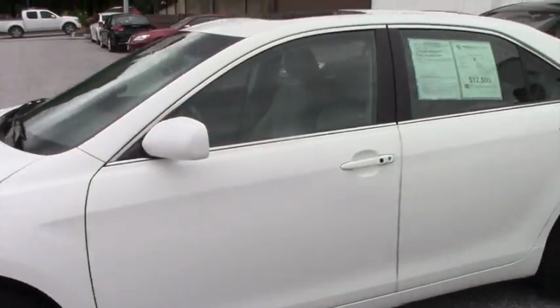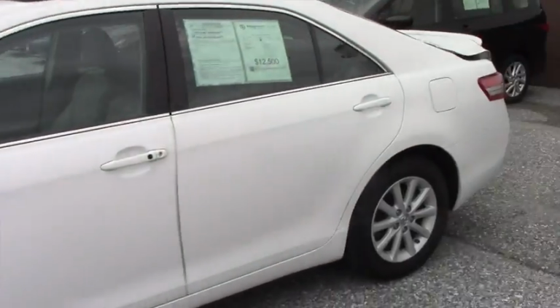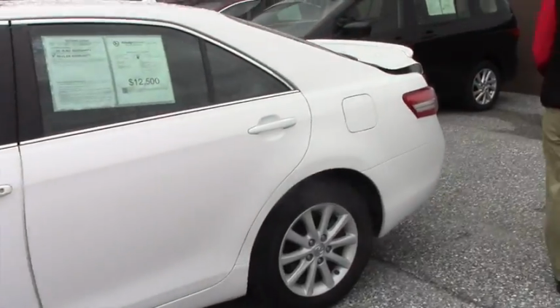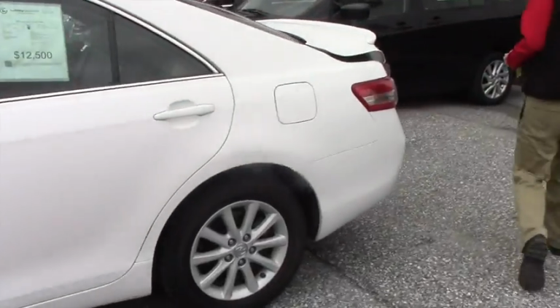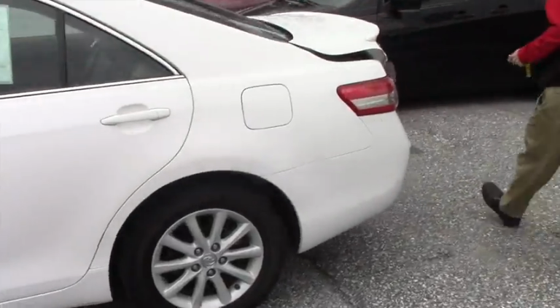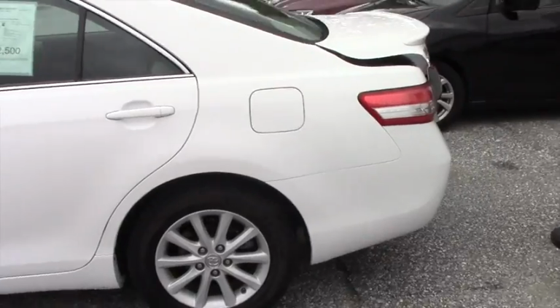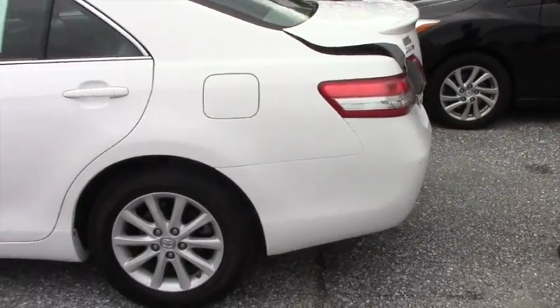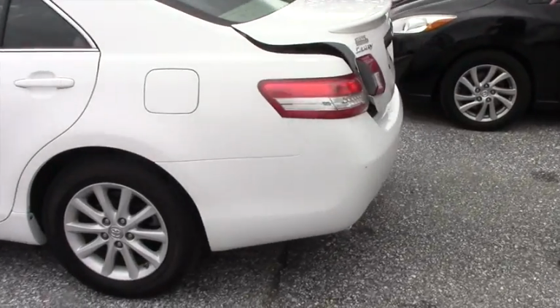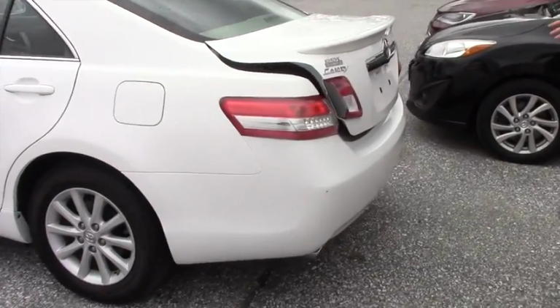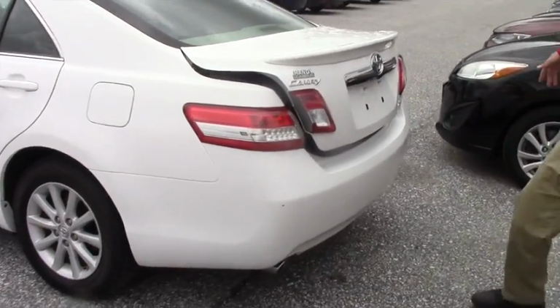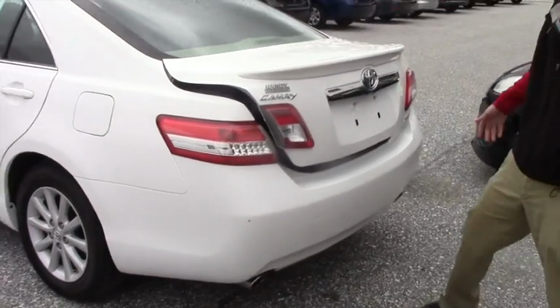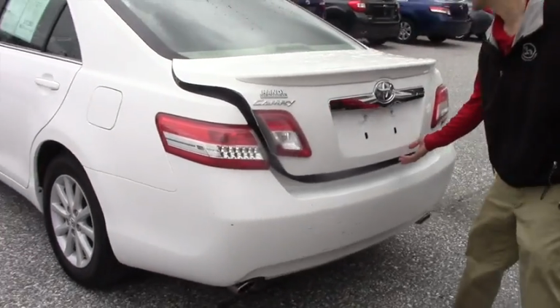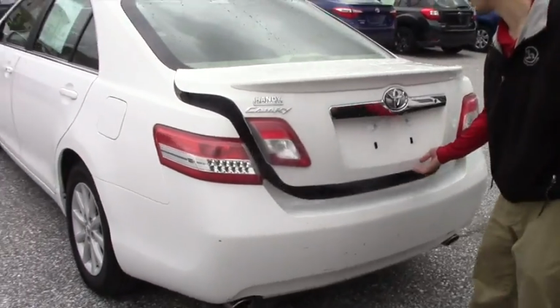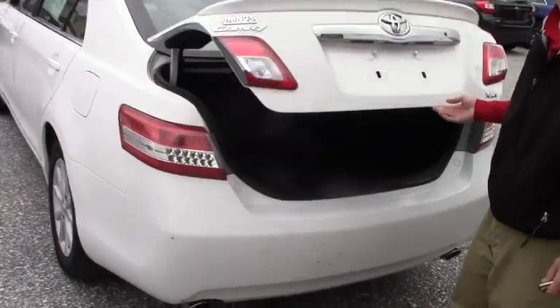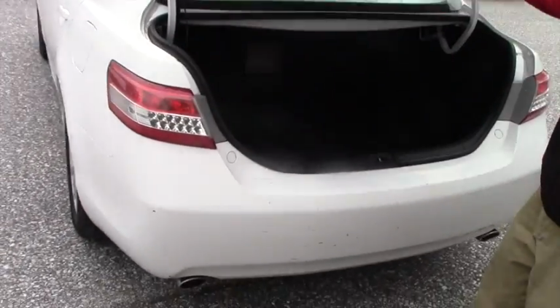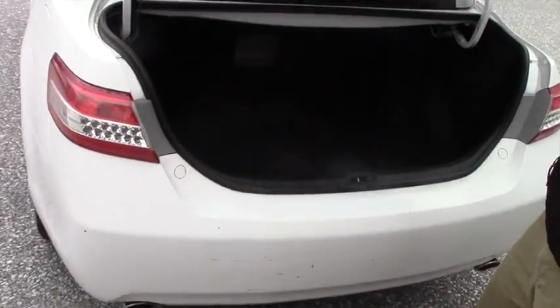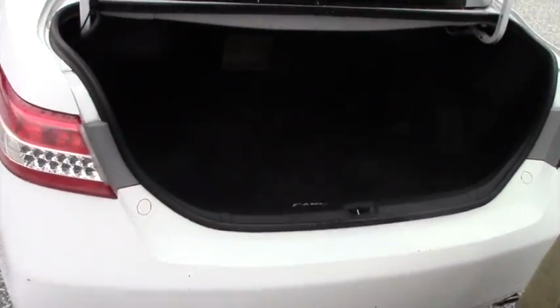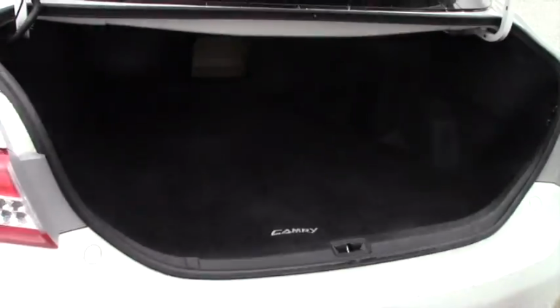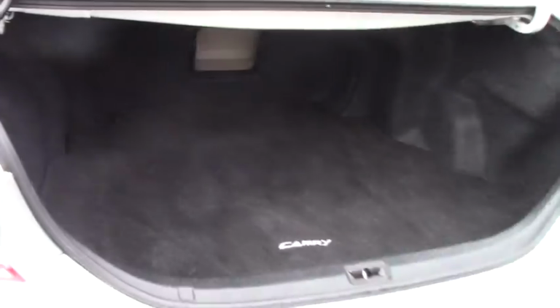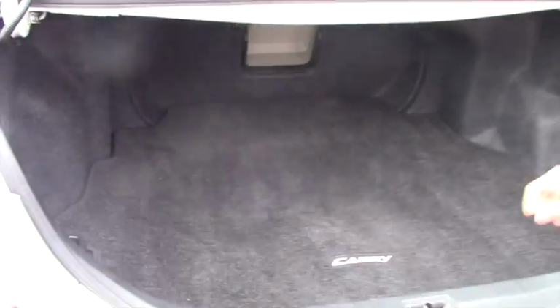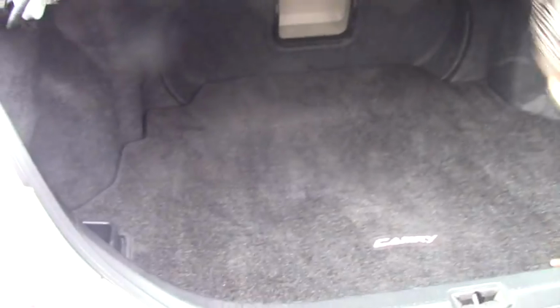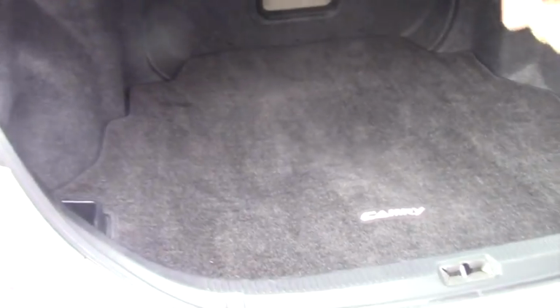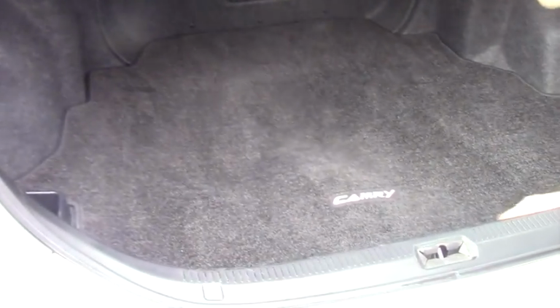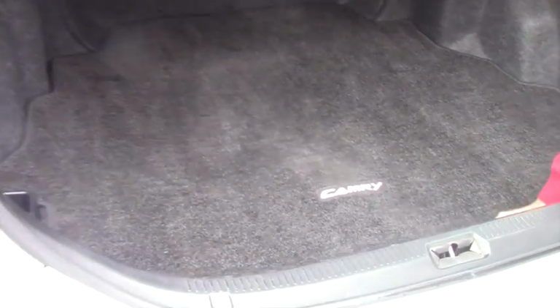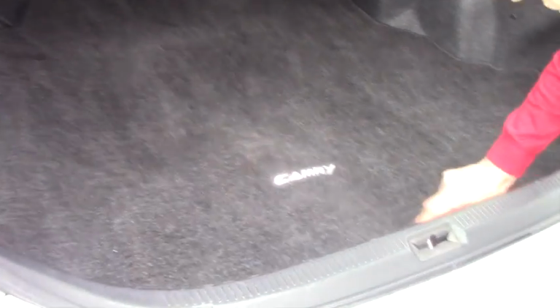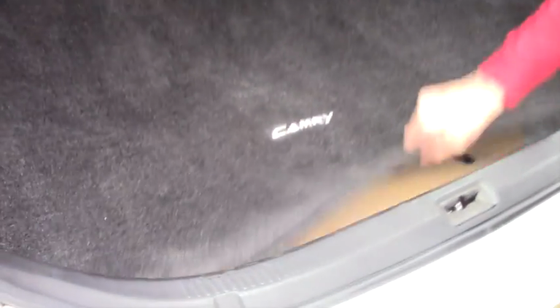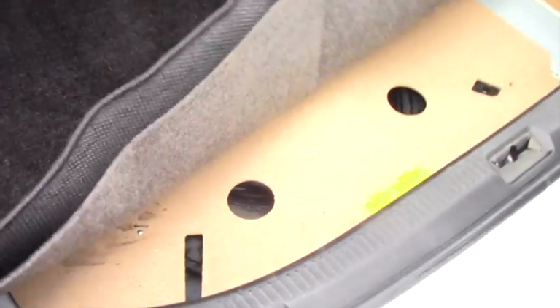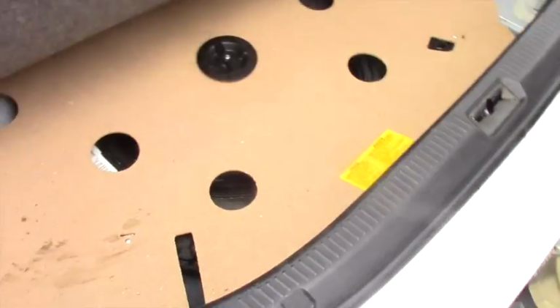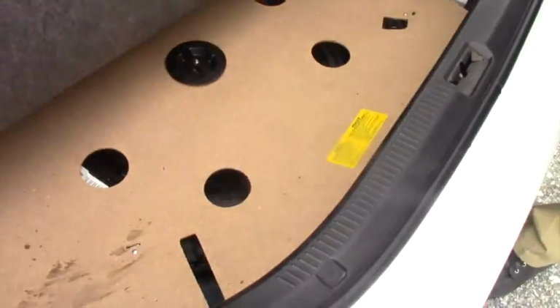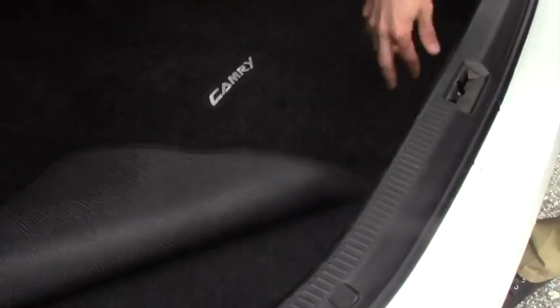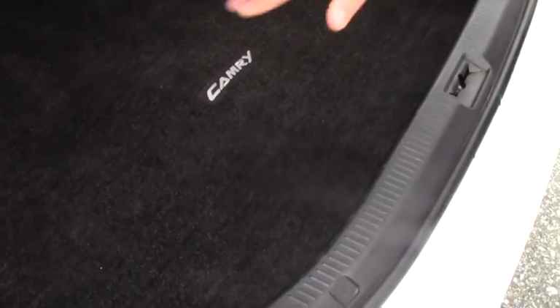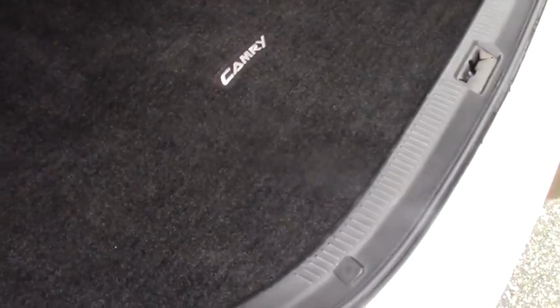Coming around to the back — being the Camry, you're going to have more space than the Corolla. Opening up the trunk, you're going to have a lot more space back here. The spare equipment is located below with some storage units.